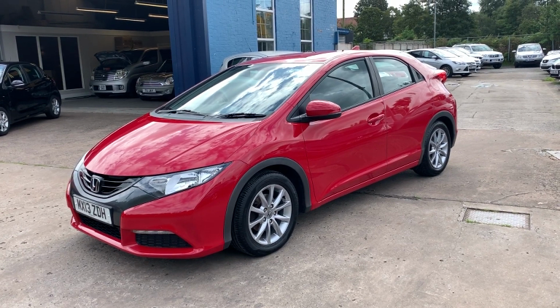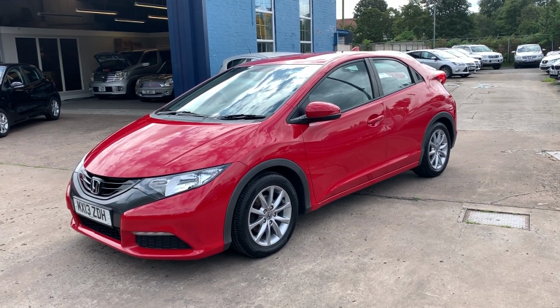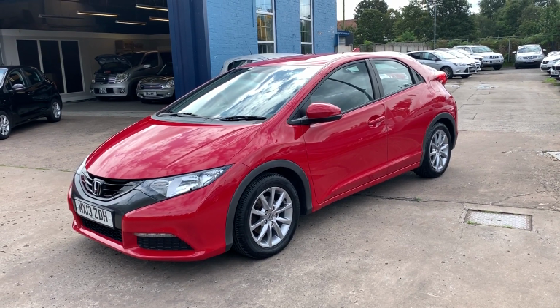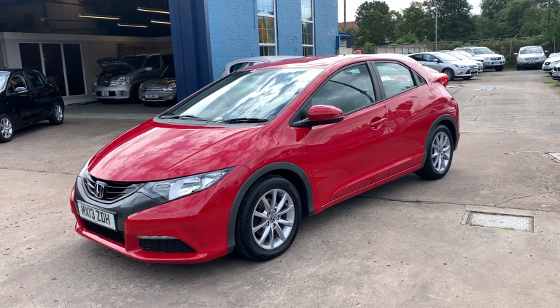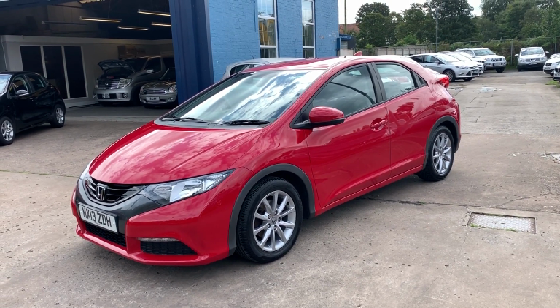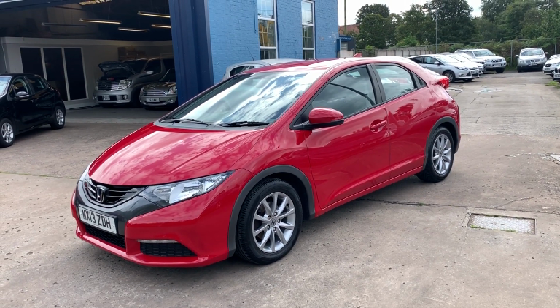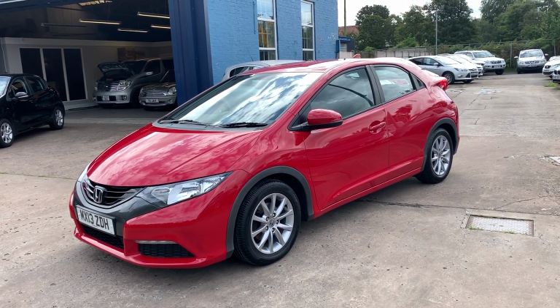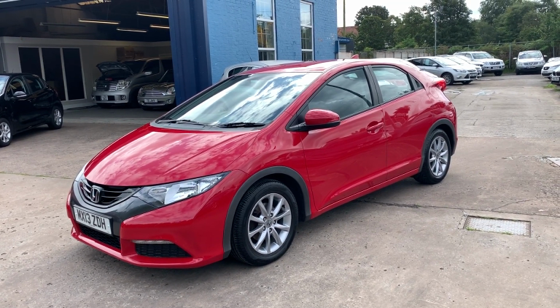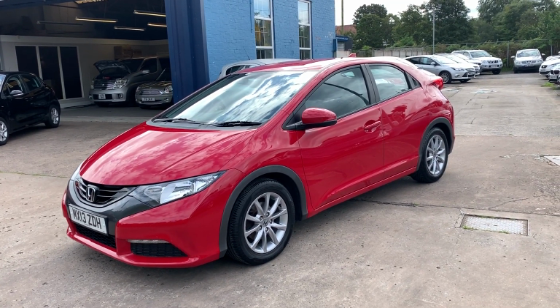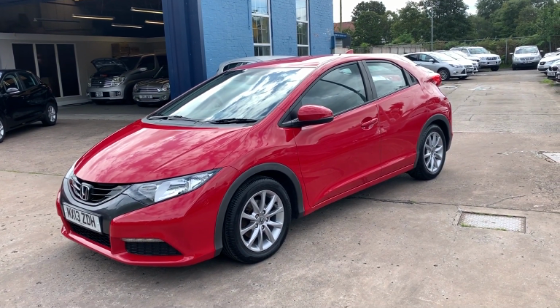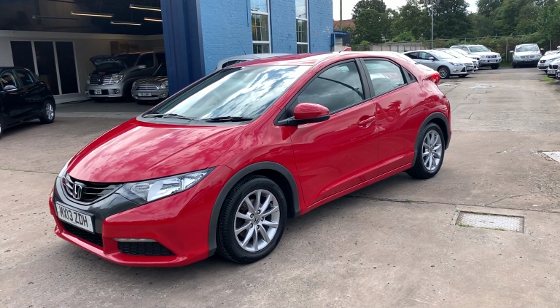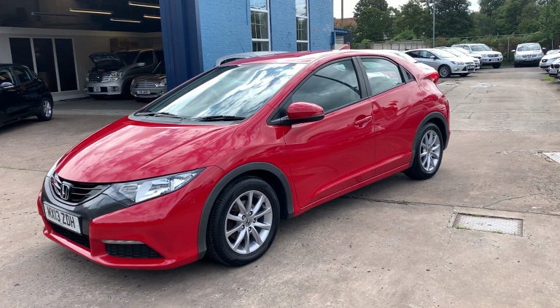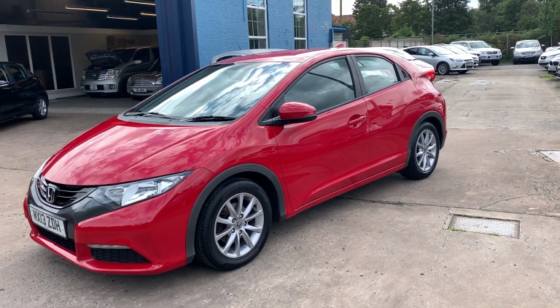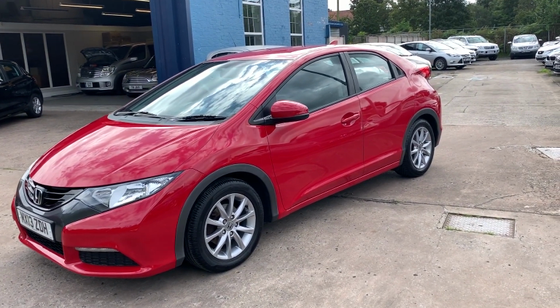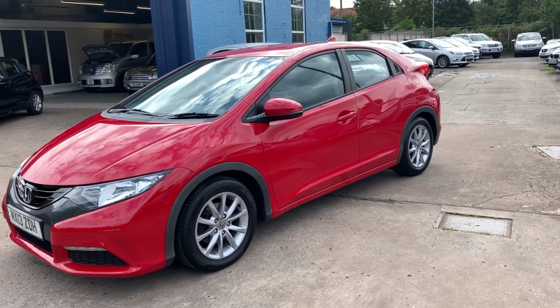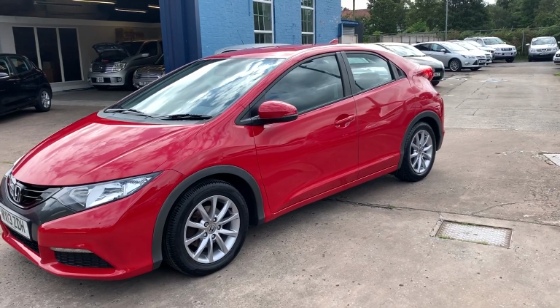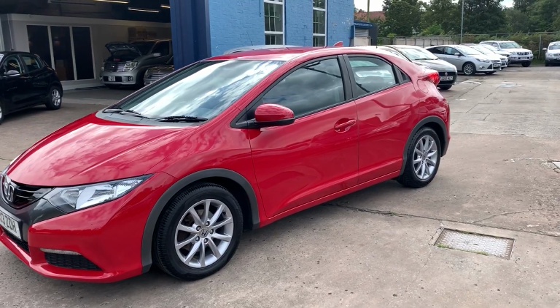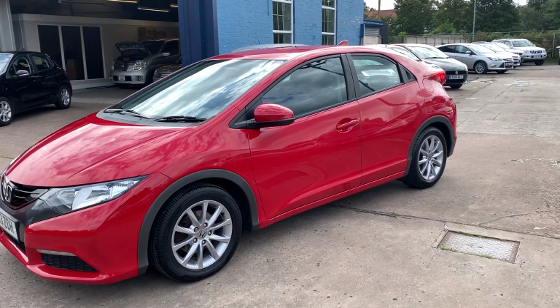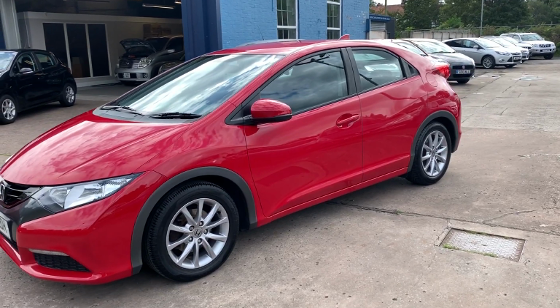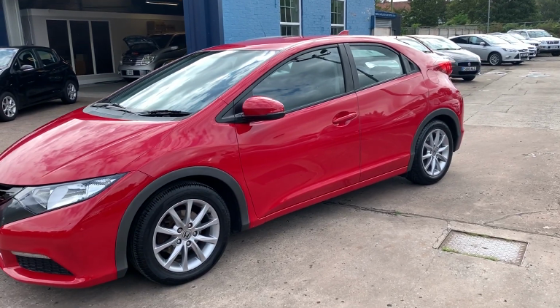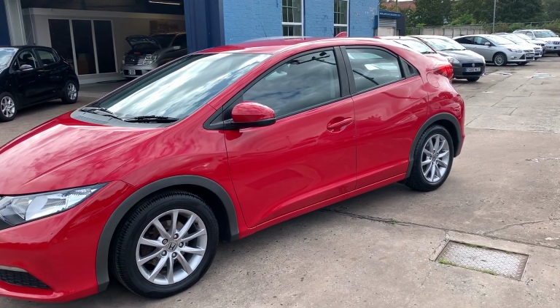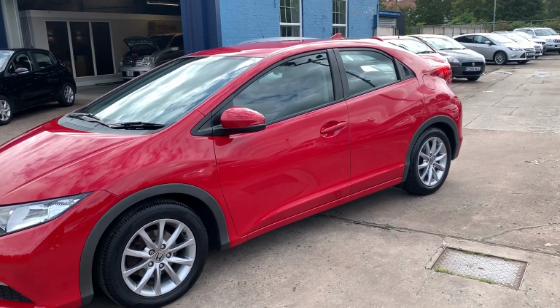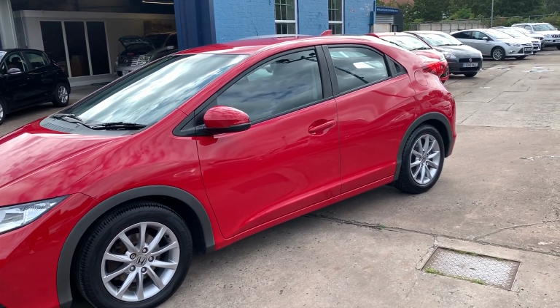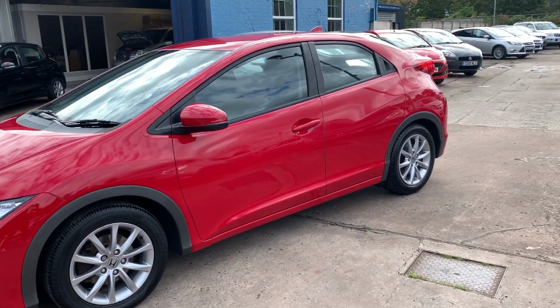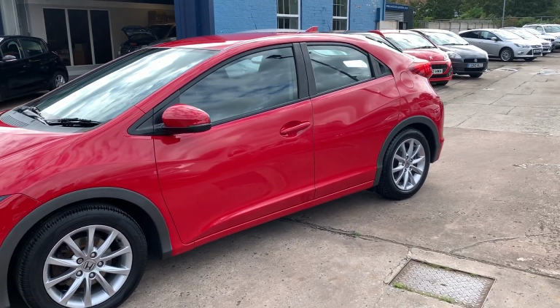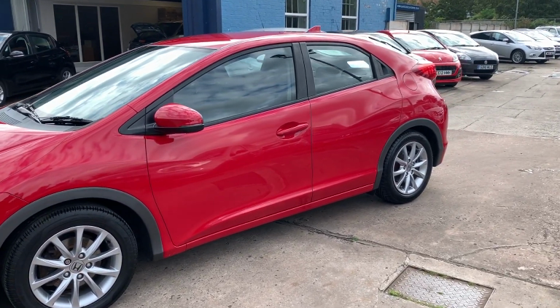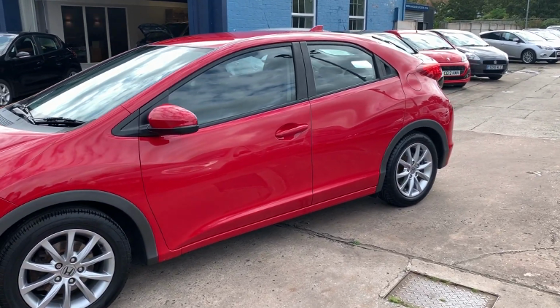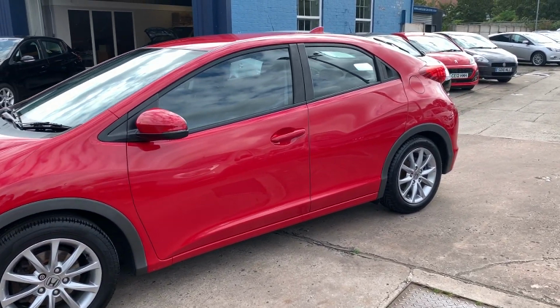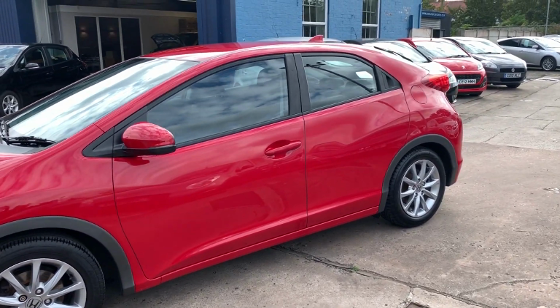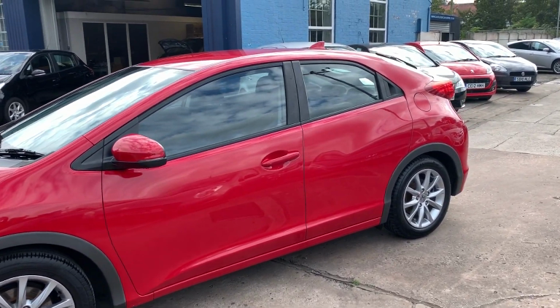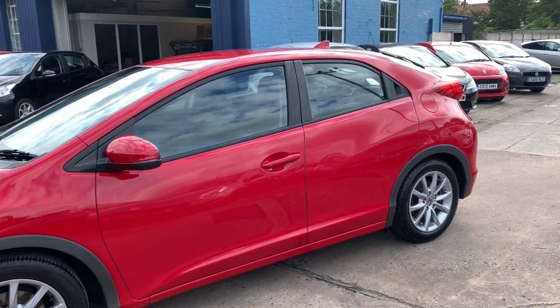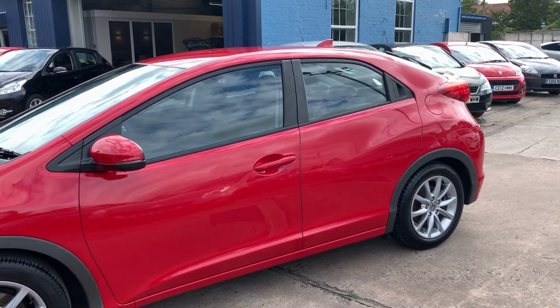Welcome to Cantilever Car Centre. Here today I have a Honda Civic IVTEC SE, registered 2013 on a 13 plate.